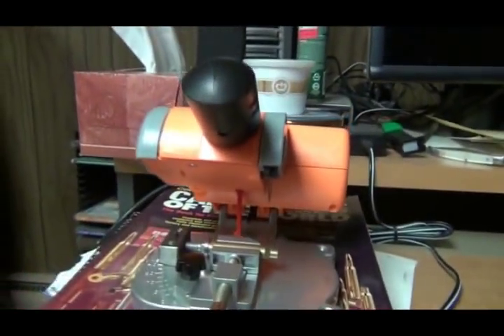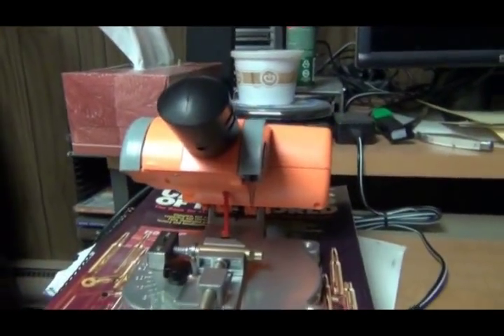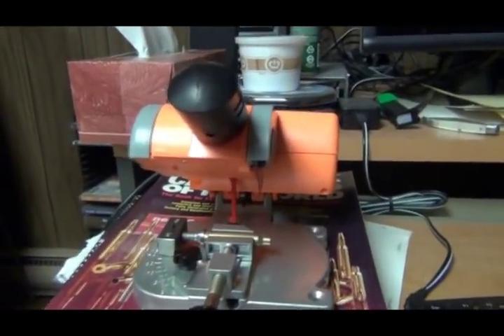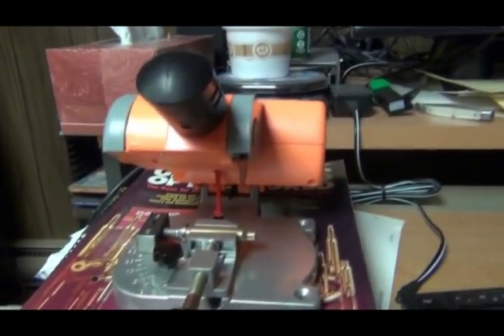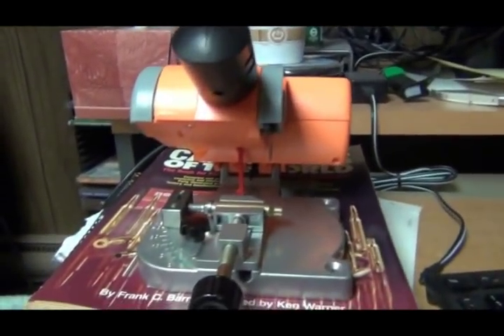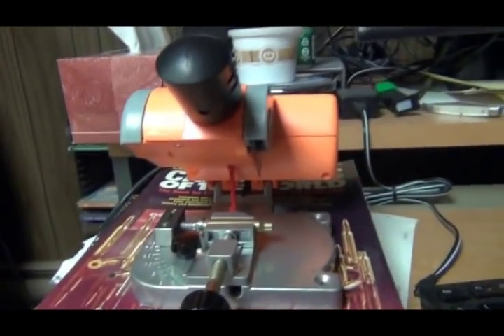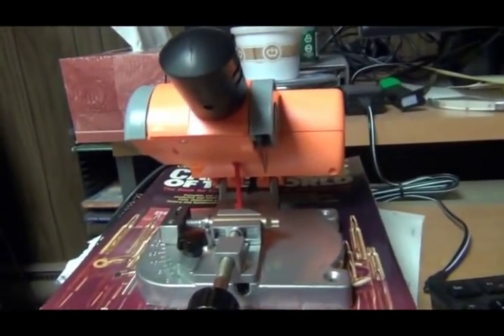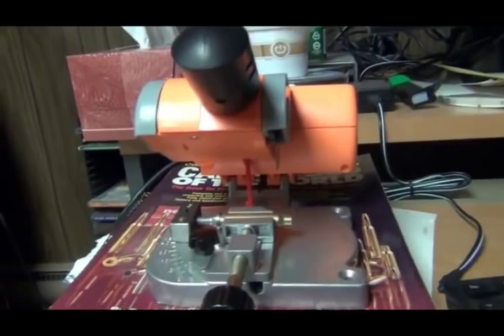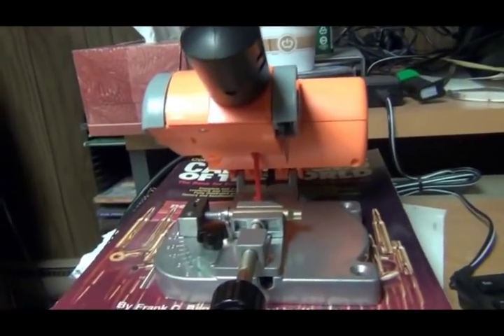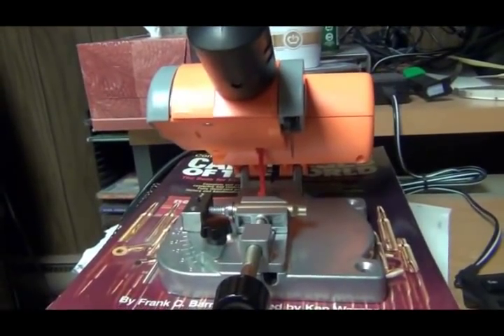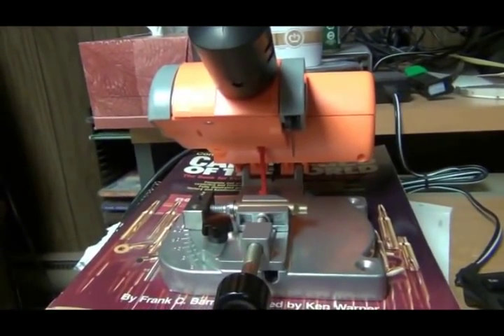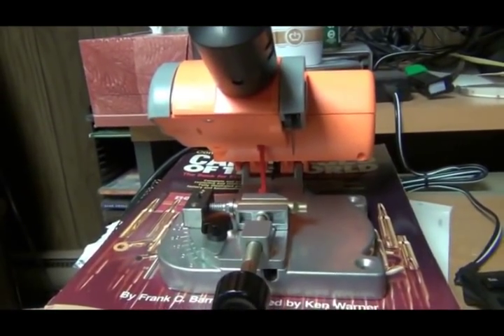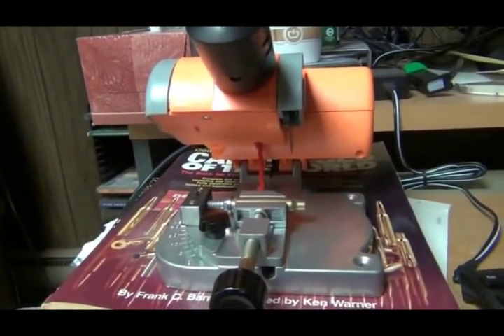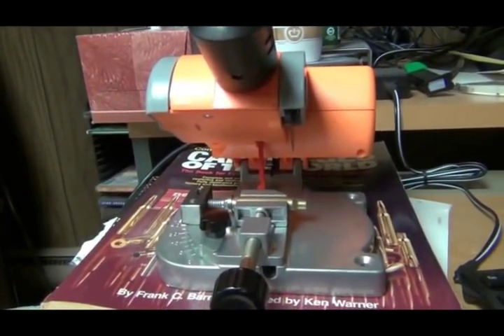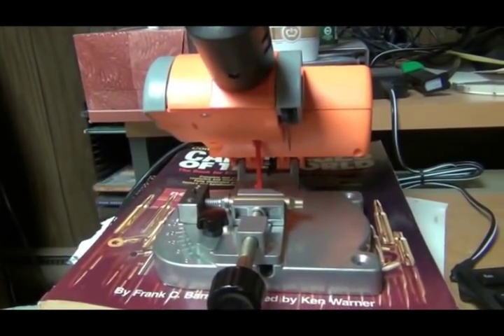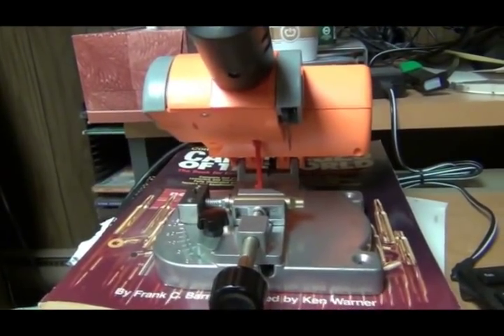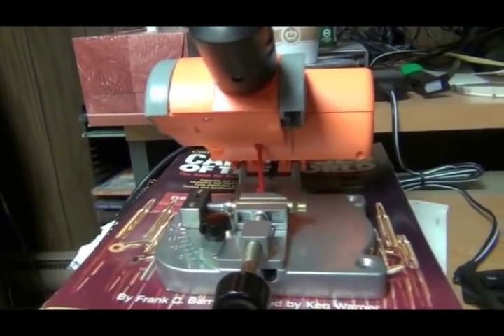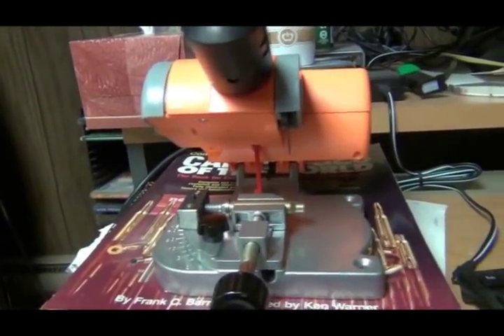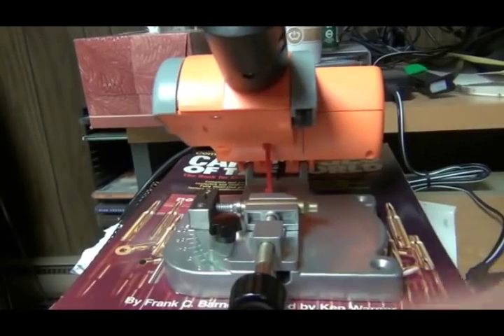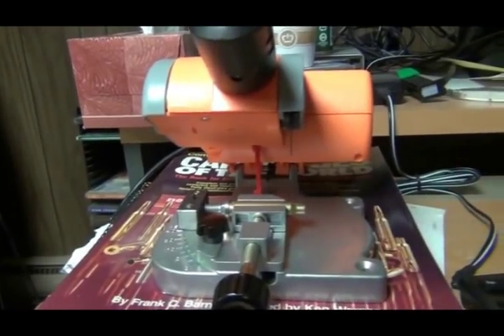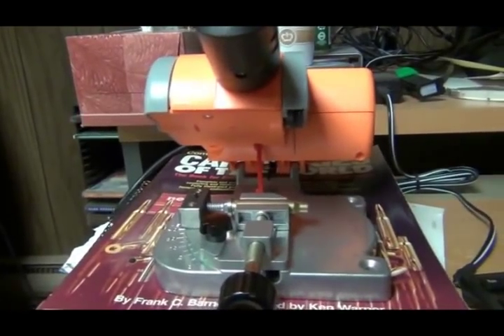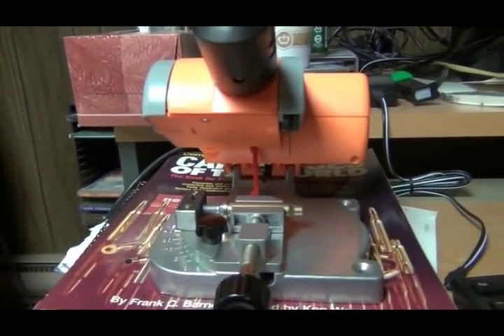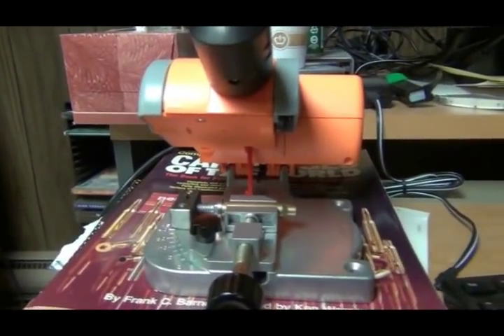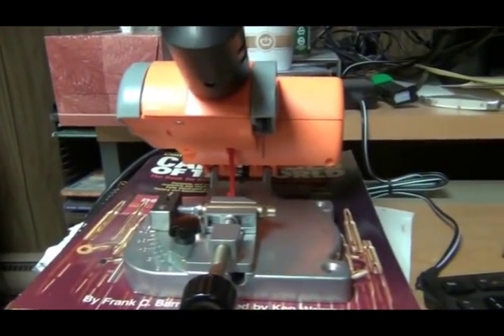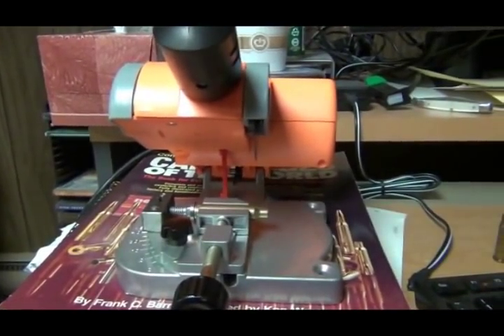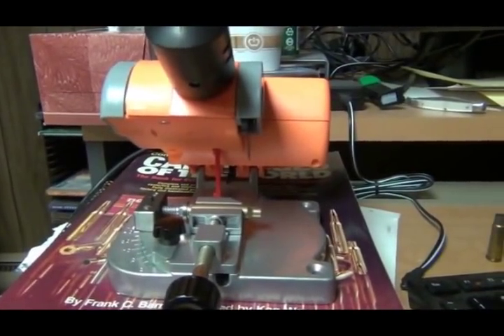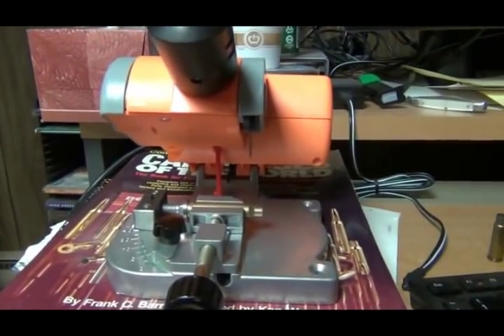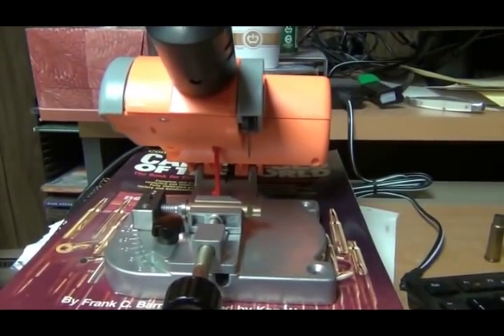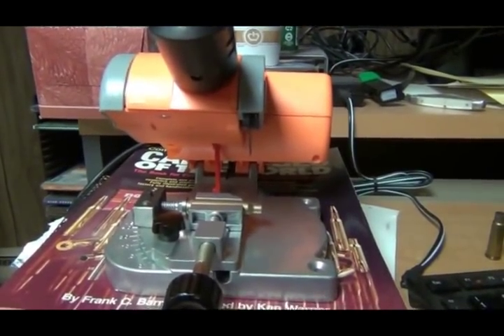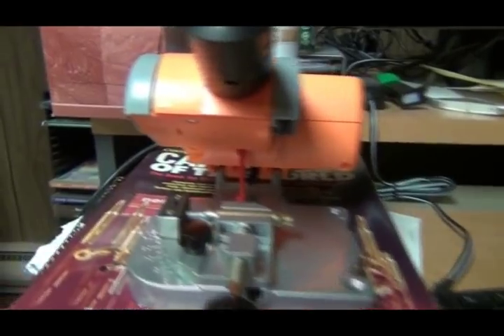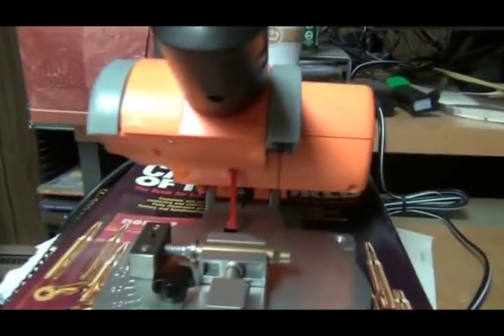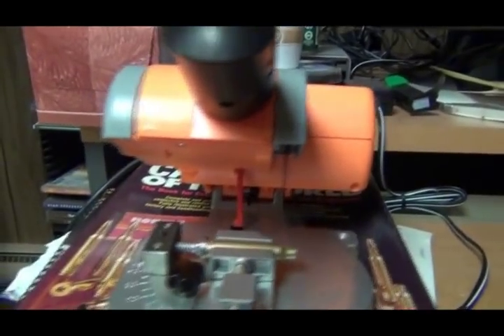This is my little Harbor Freight cutoff wheel — or cutoff saw. I've probably had this thing six or eight years and never did anything with it. Now that I have this Blackout, I need to get busy.